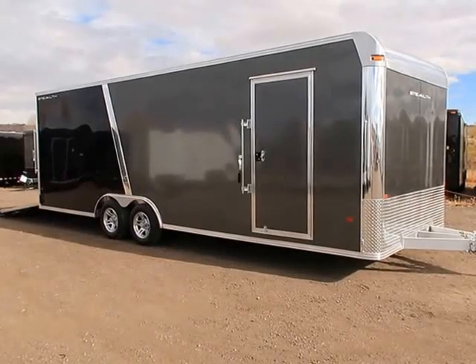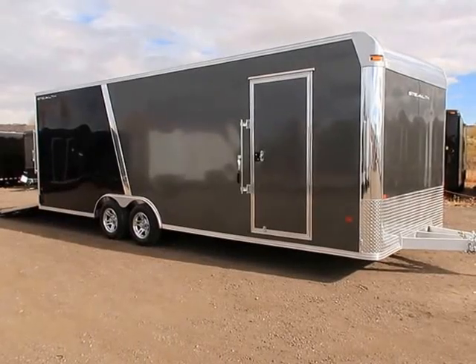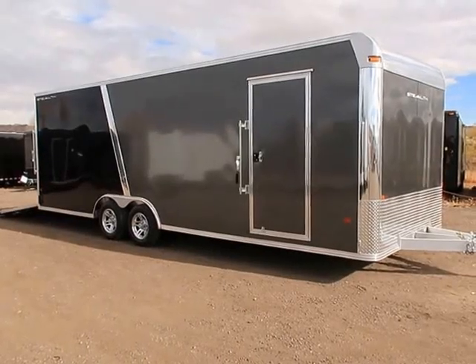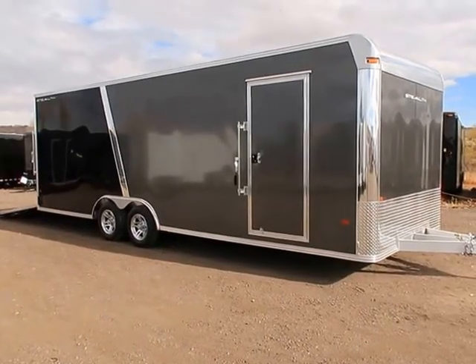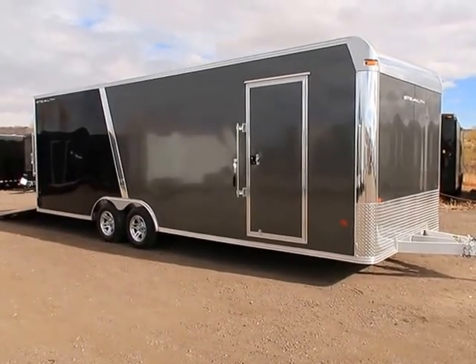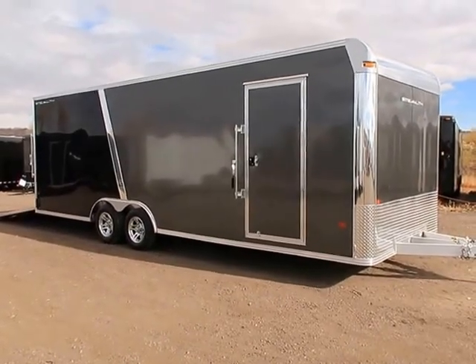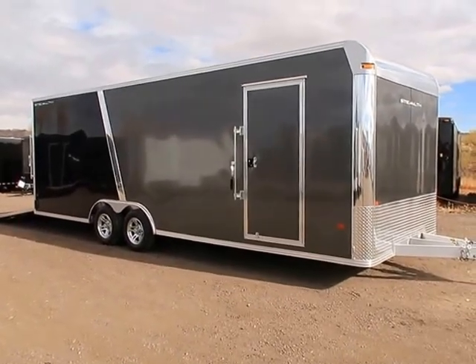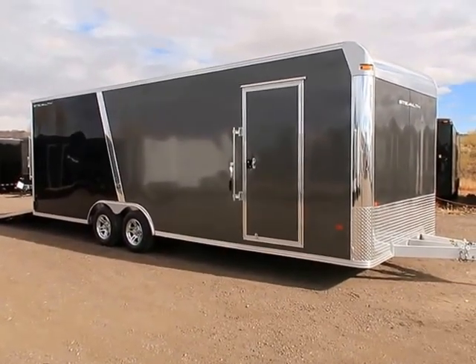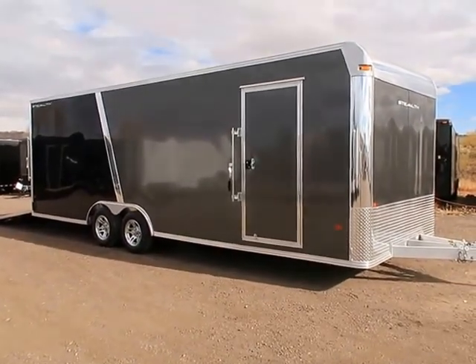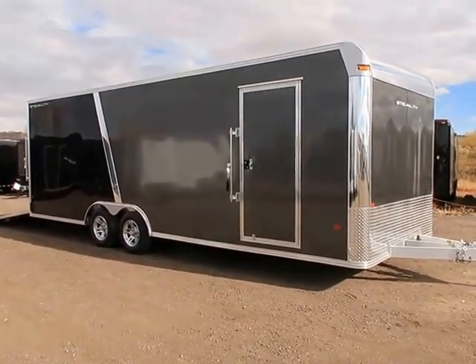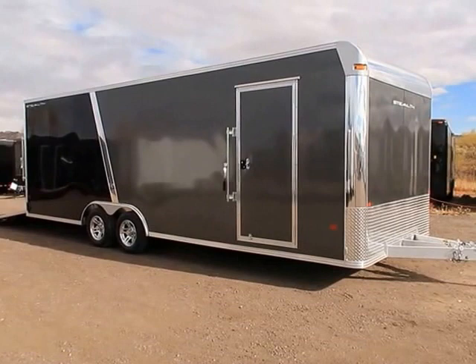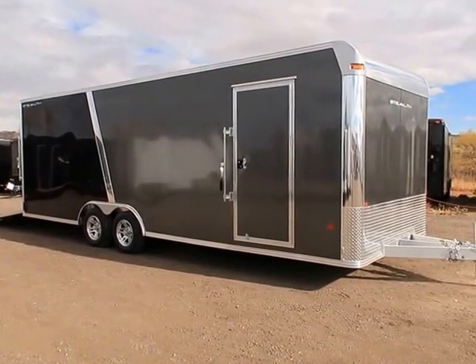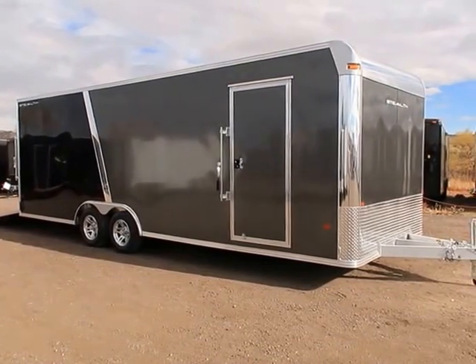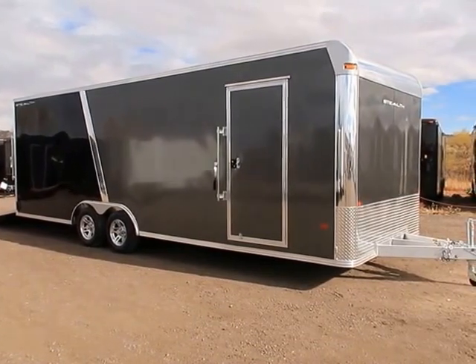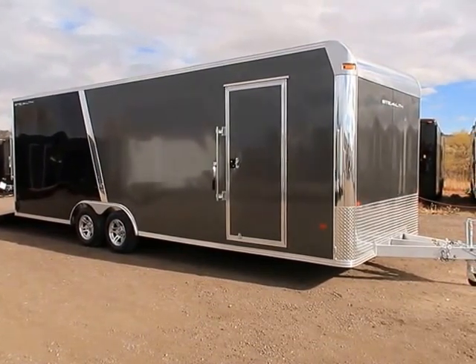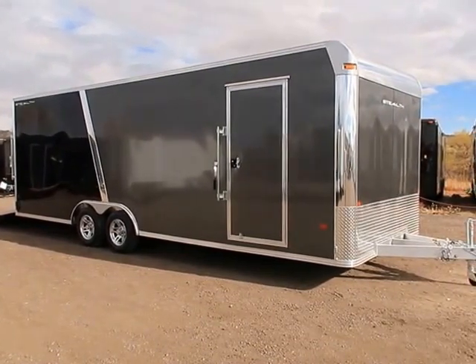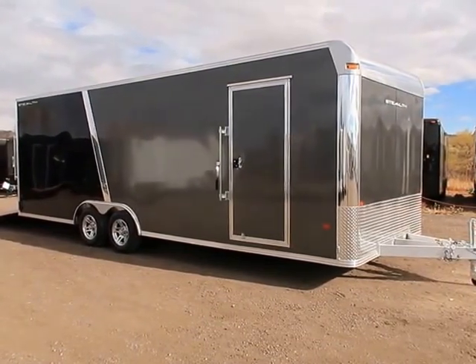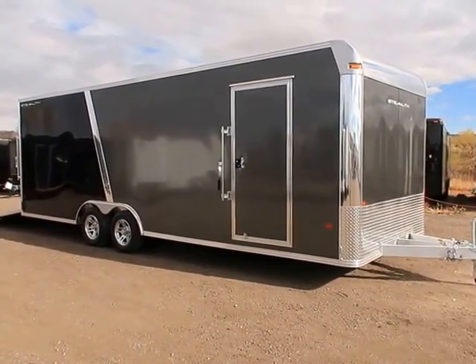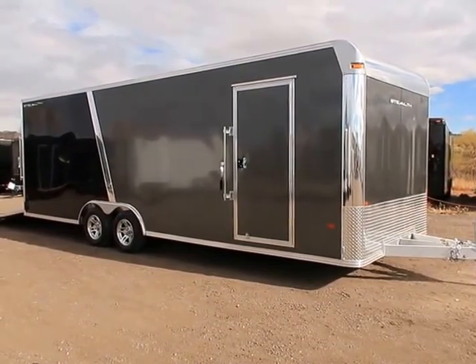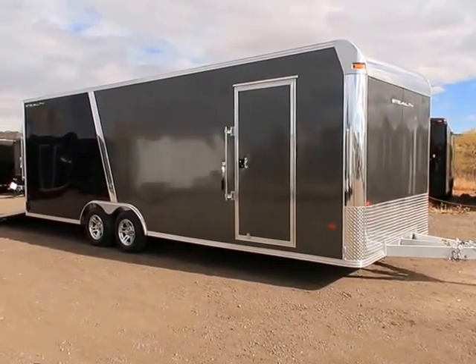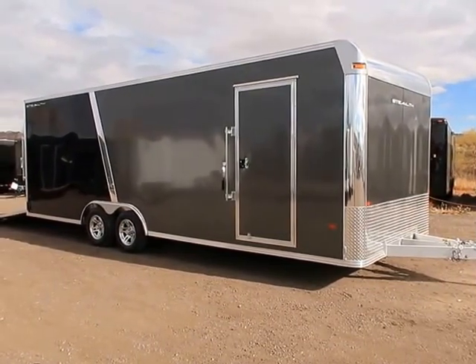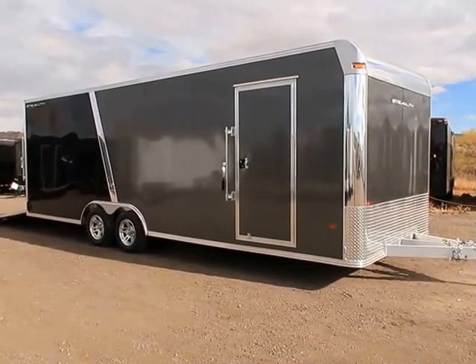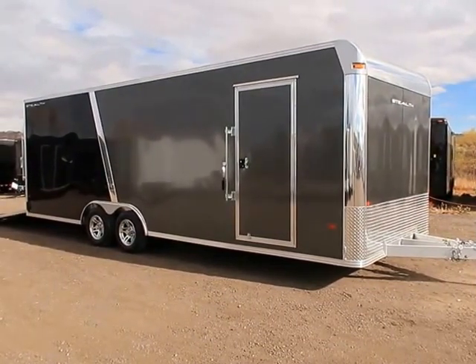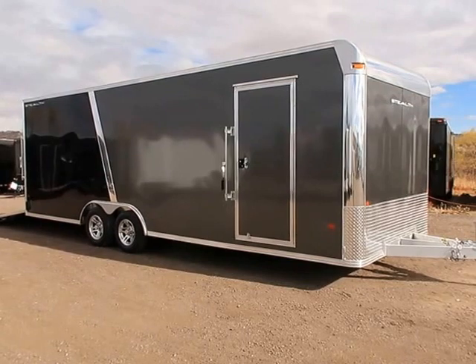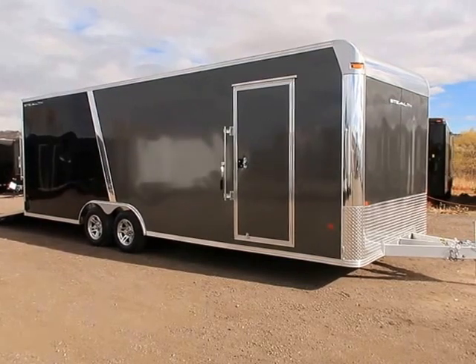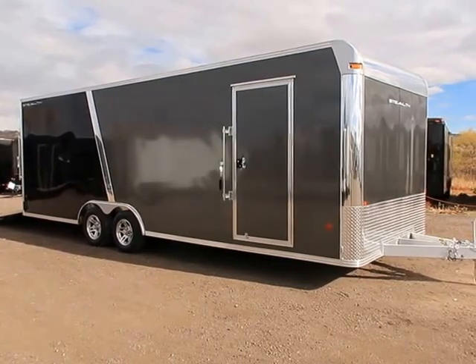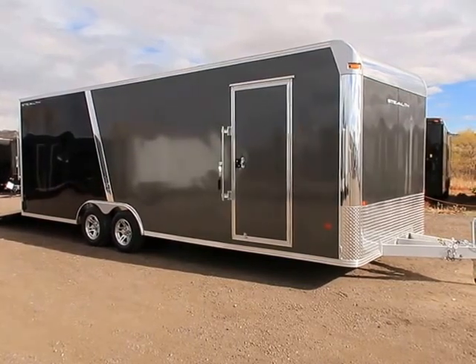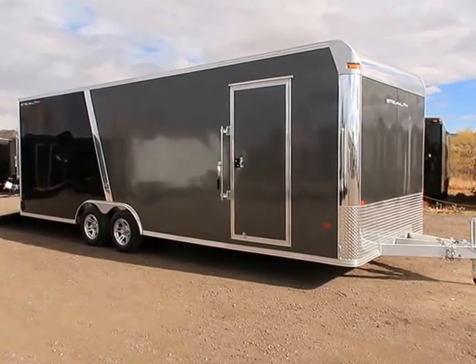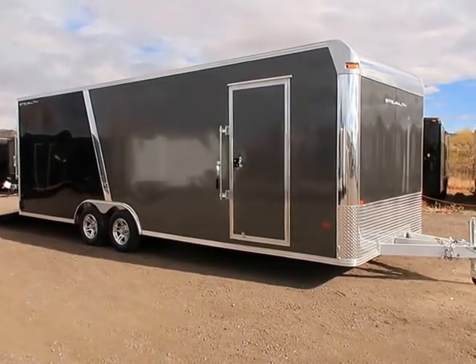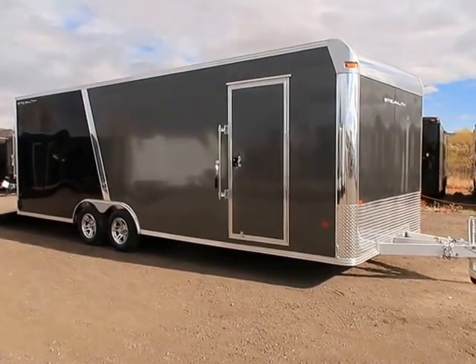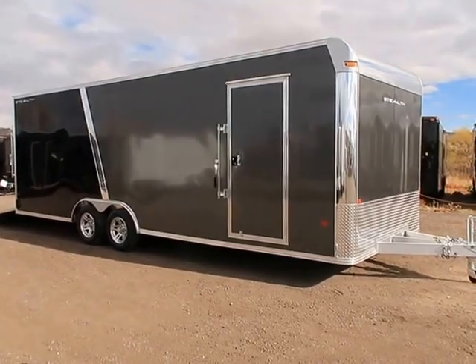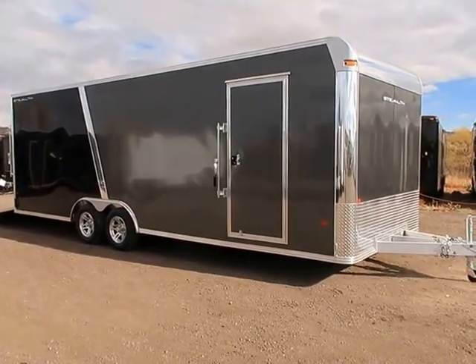Hey everybody, it's Colorado Trailers. Wanted to show you guys this new Cargo Pro Stealth eight and a half by 24 all aluminum cargo trailer we just got in stock yesterday. This one is stock number 13136, and it's a Cargo Pro Stealth all aluminum.